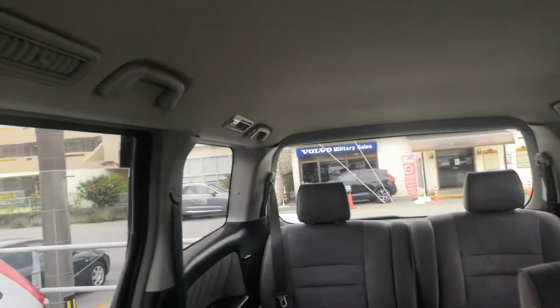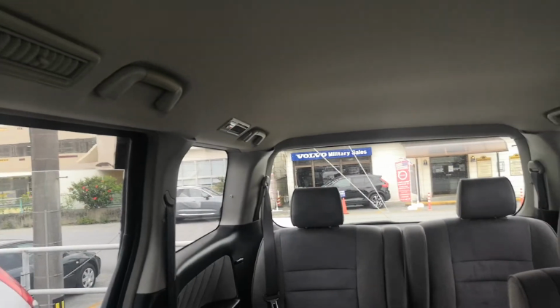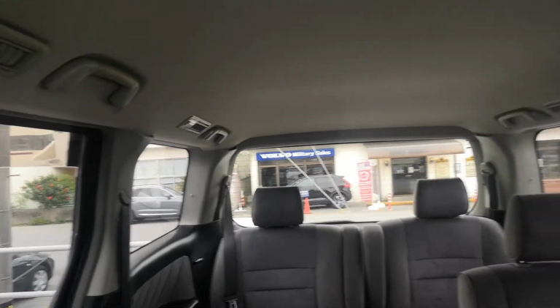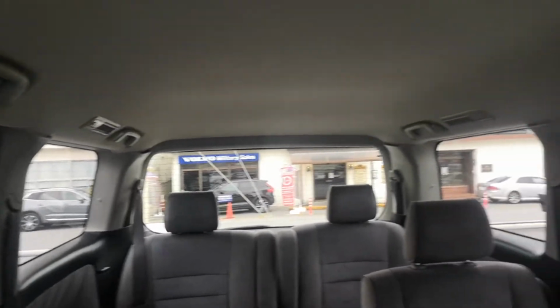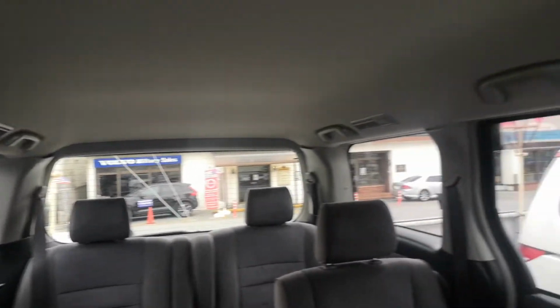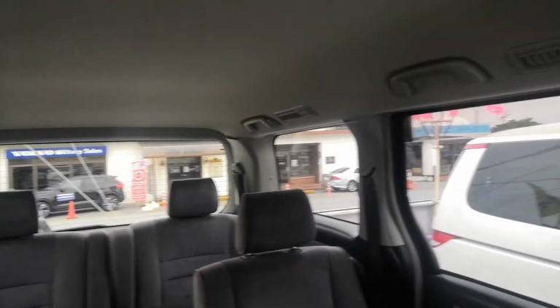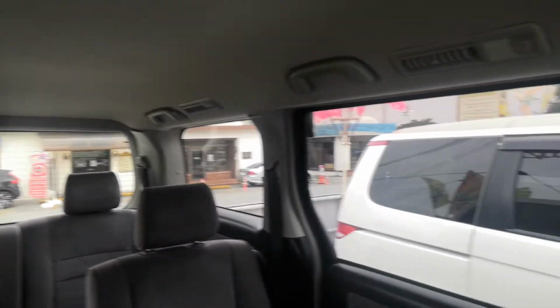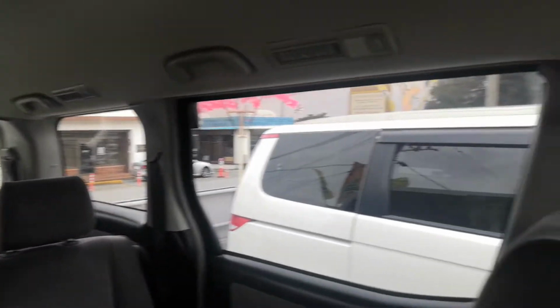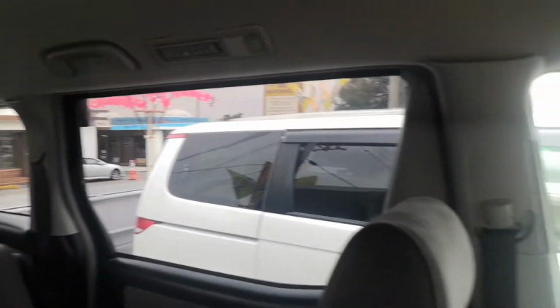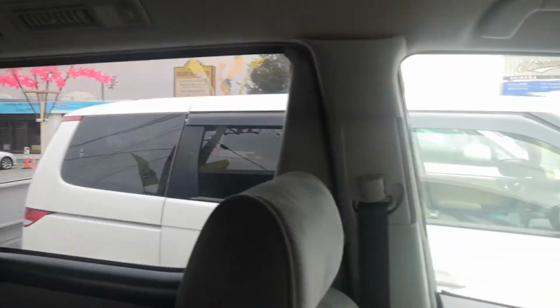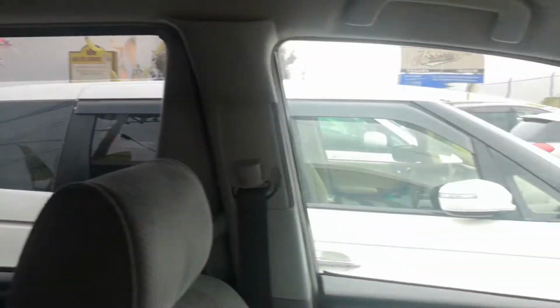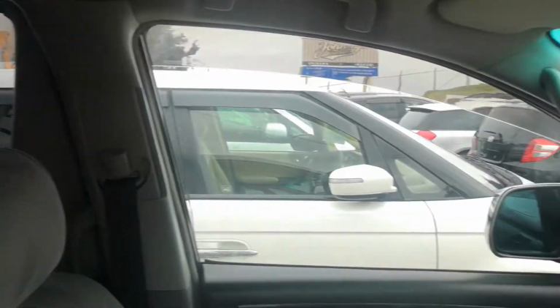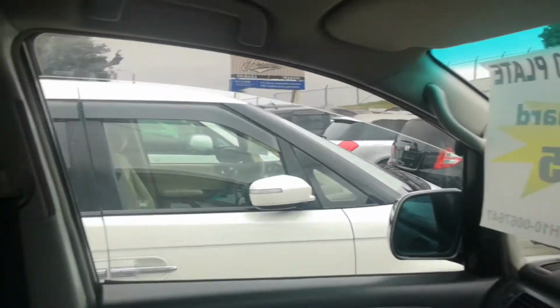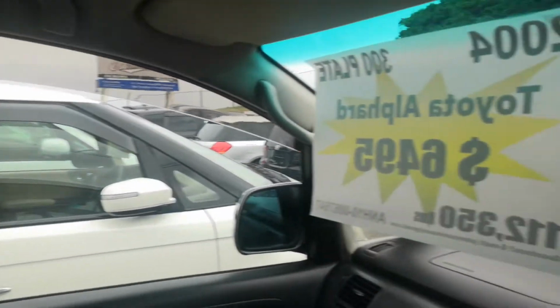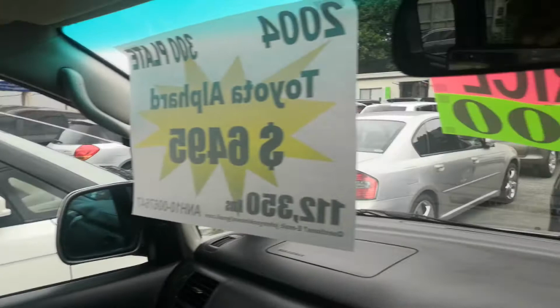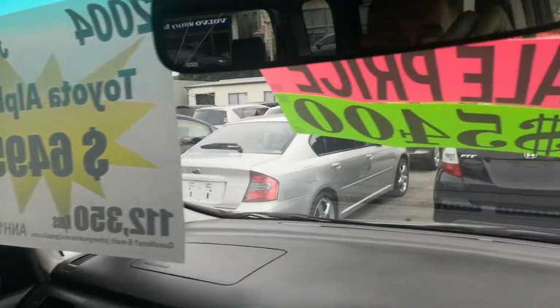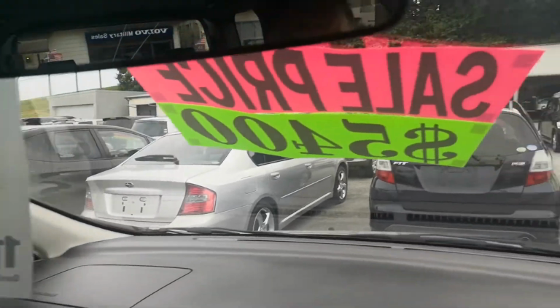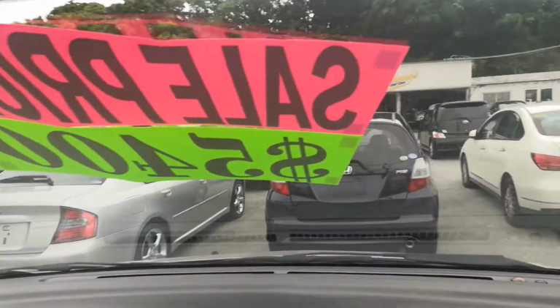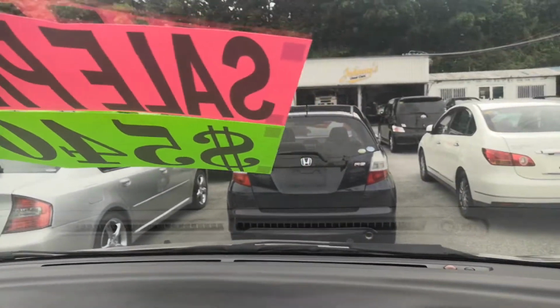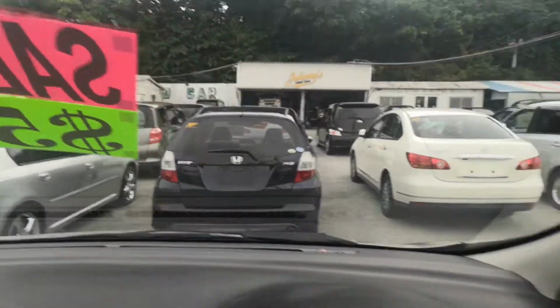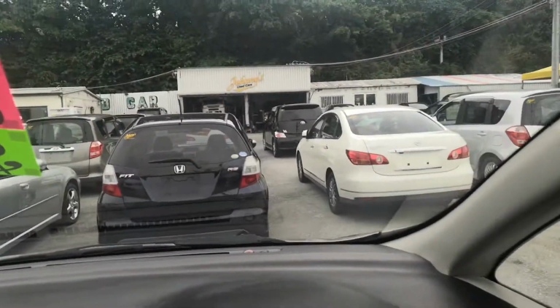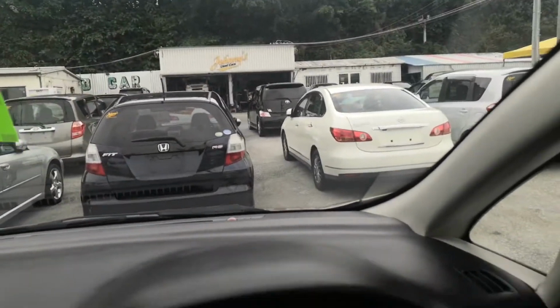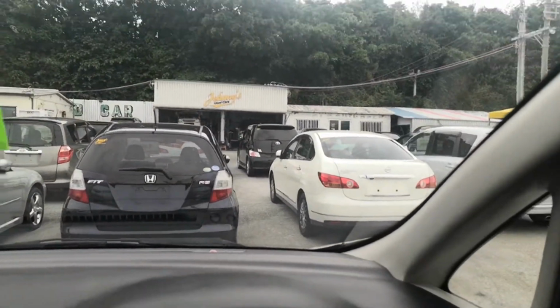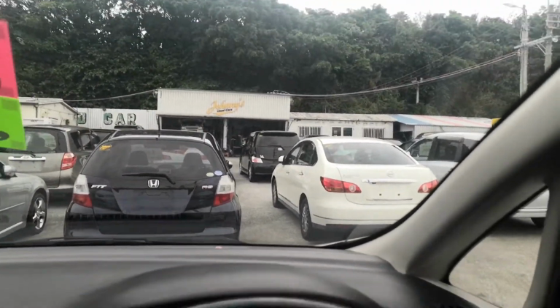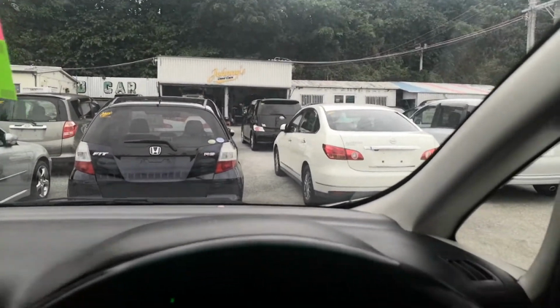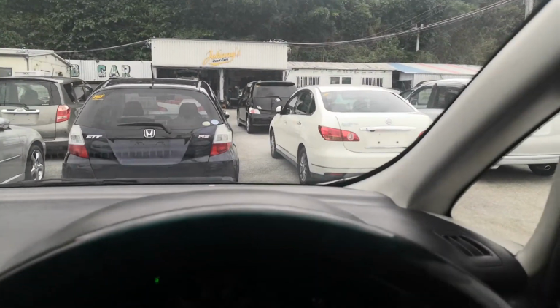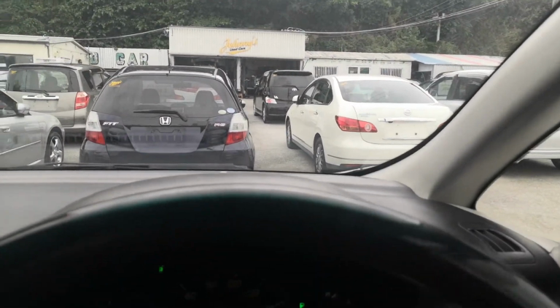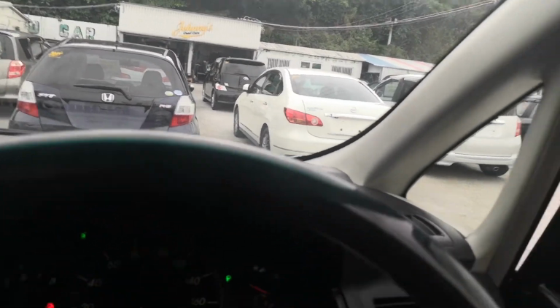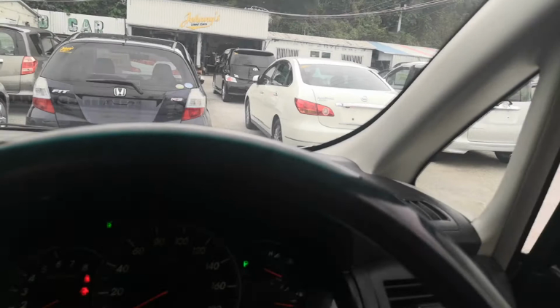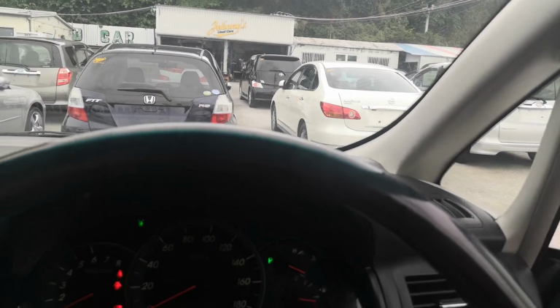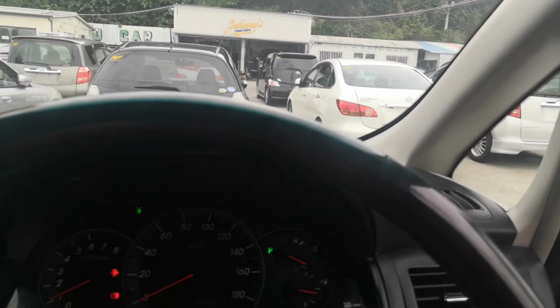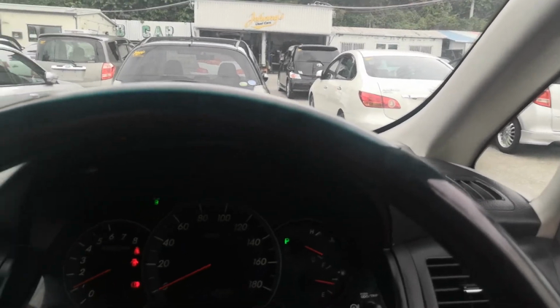For a big van, it really doesn't have too many blind spots — or at least I don't think it does. Let's go ahead and show you some other features.